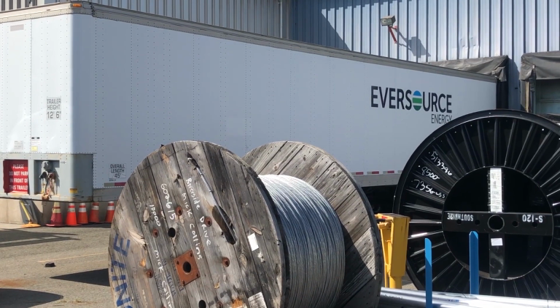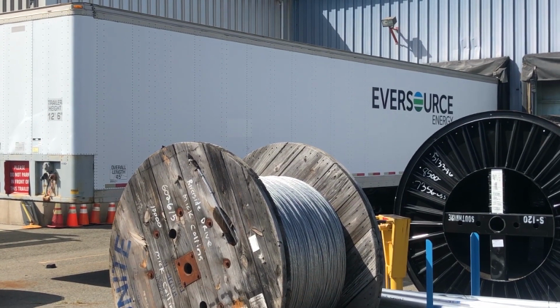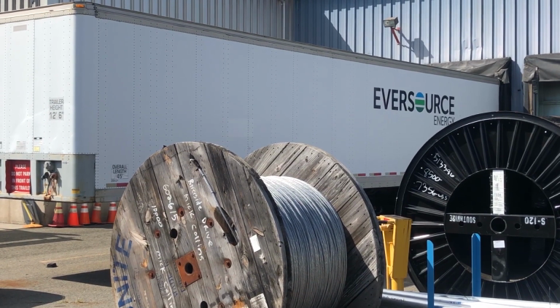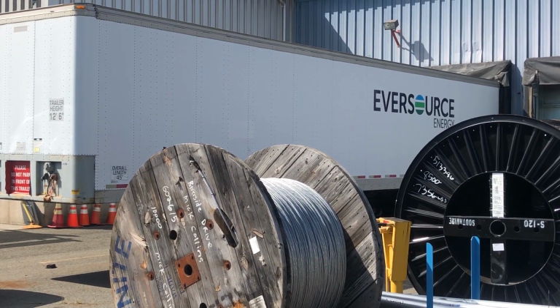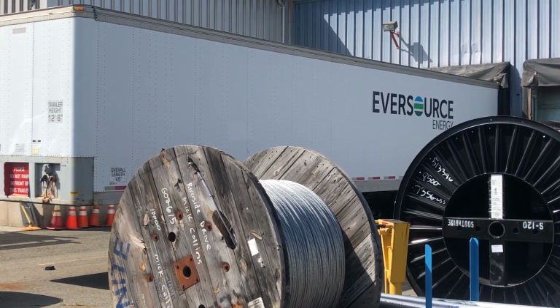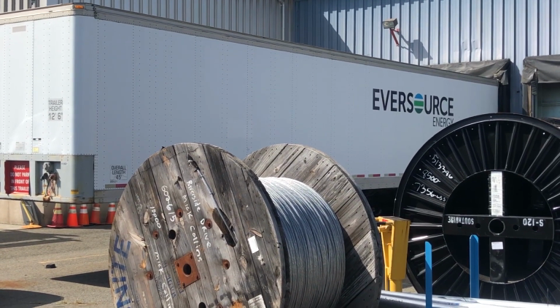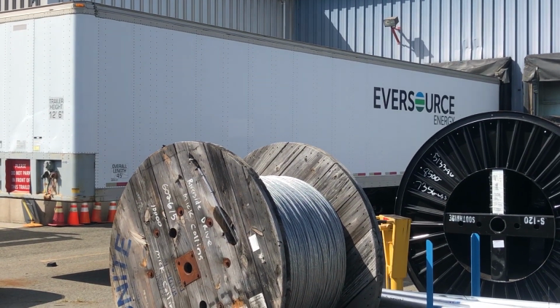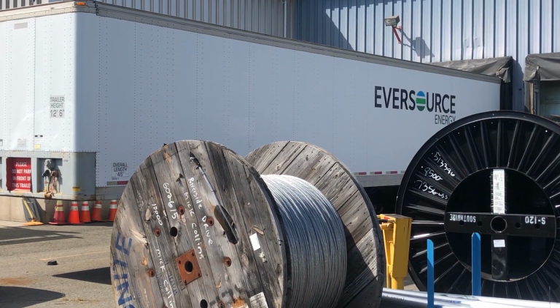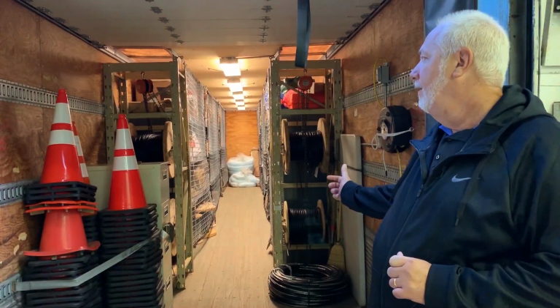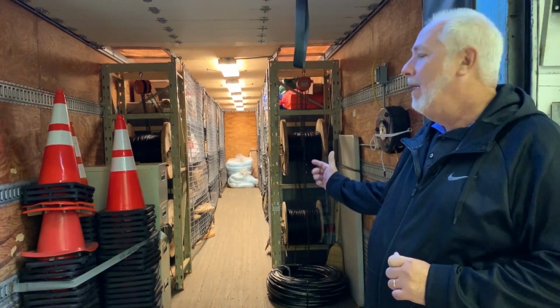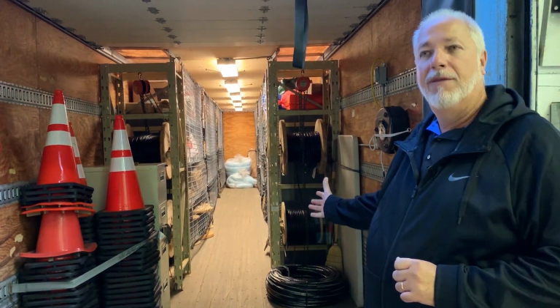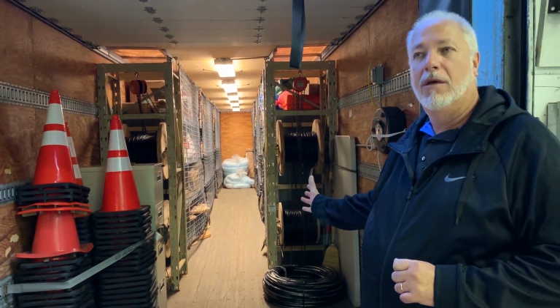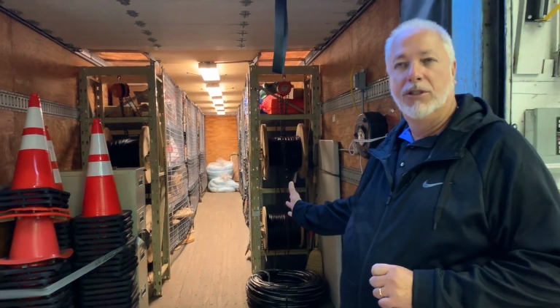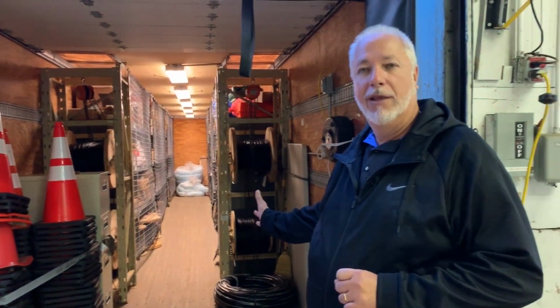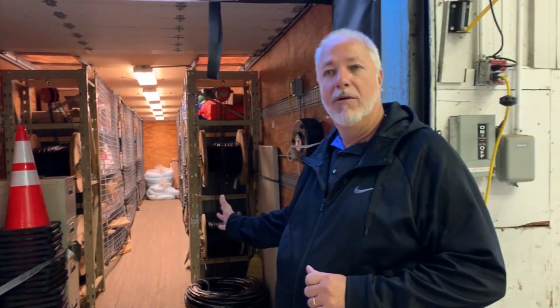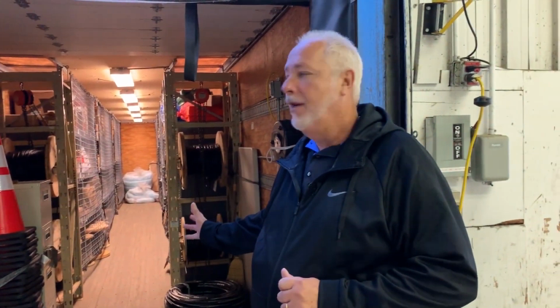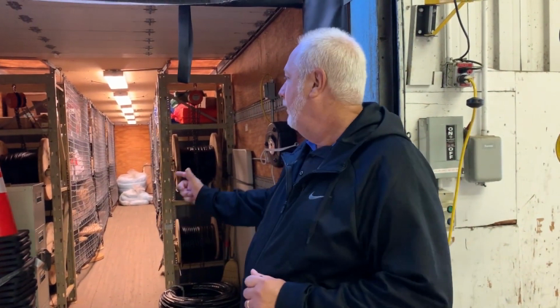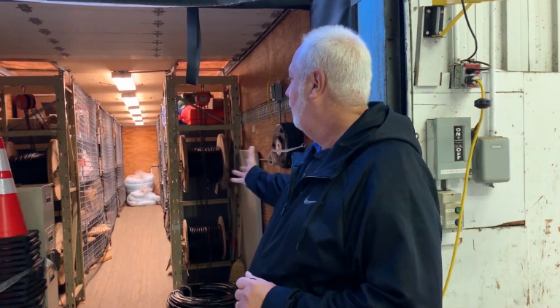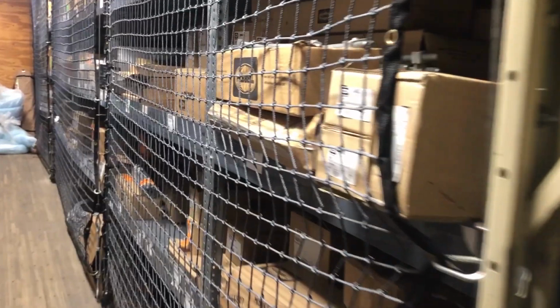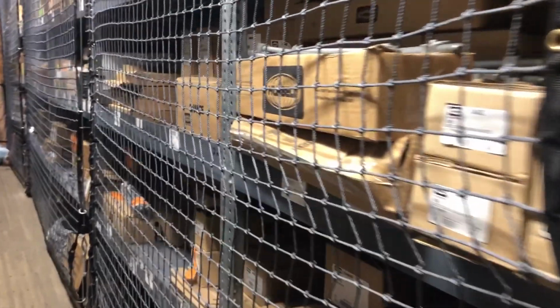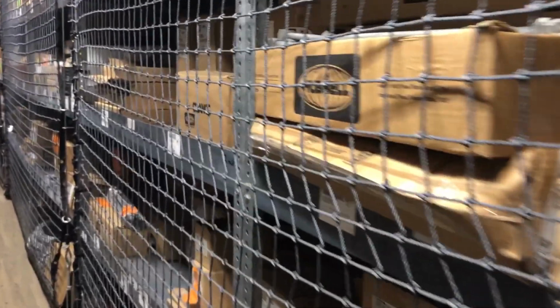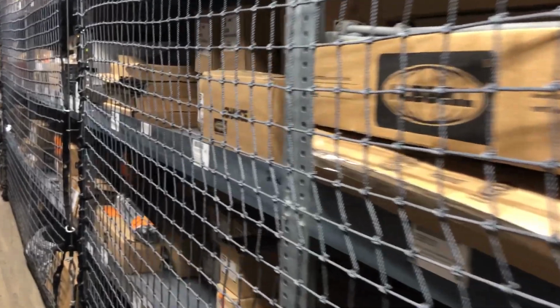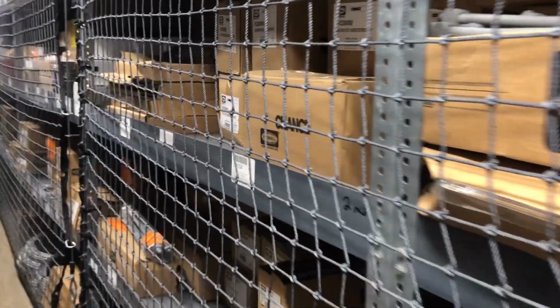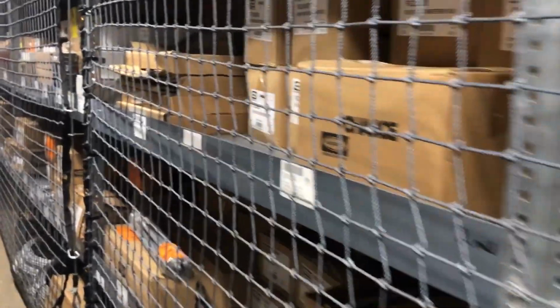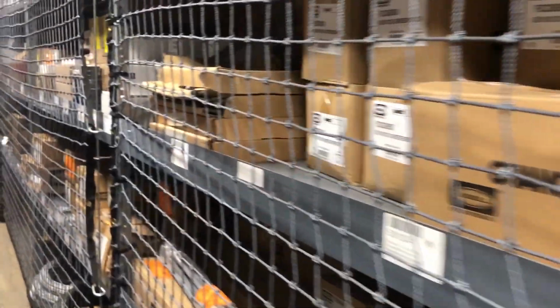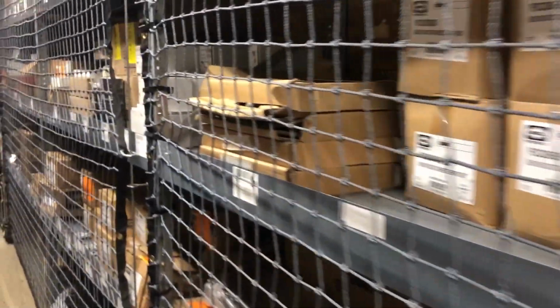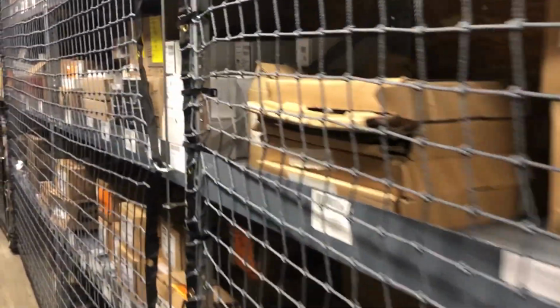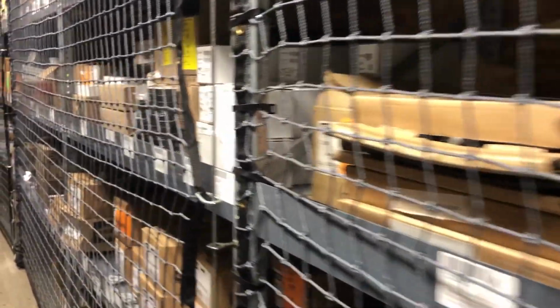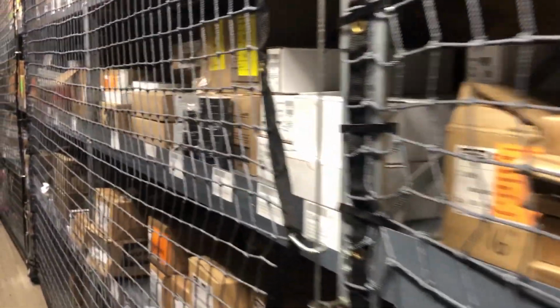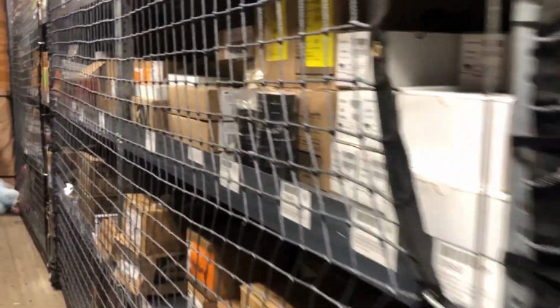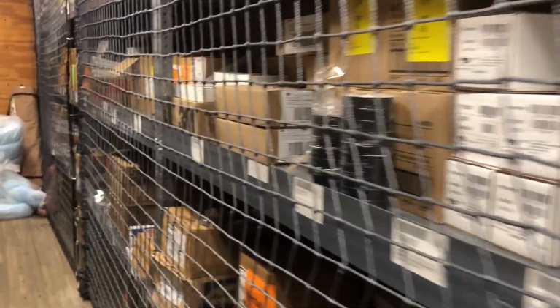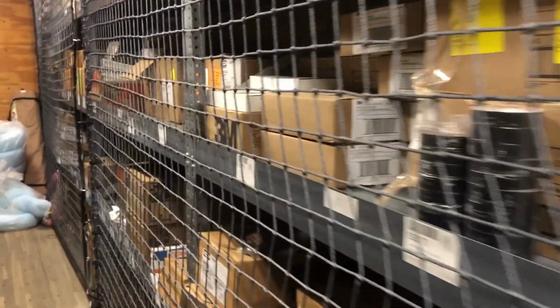What we have here is an emergency response trailer. We have three of these emergency trailers here in Berlin, and each one is stocked with all of your pole line hardware and all the materials that you would need in a storm event for restoration.